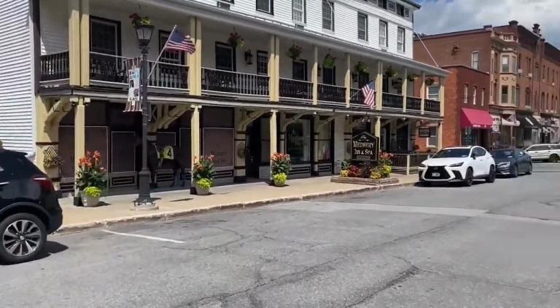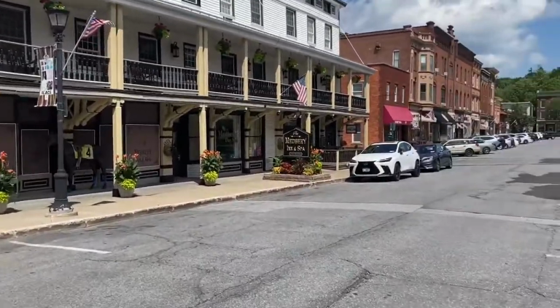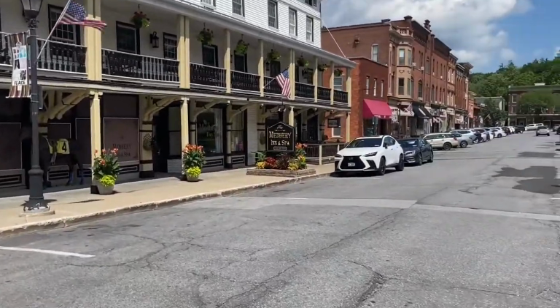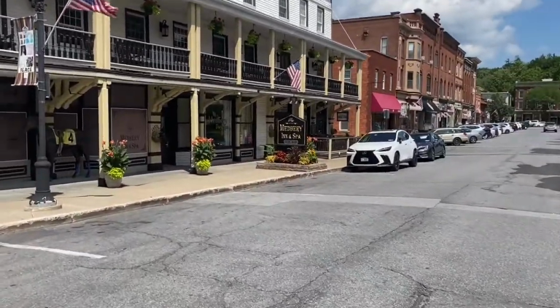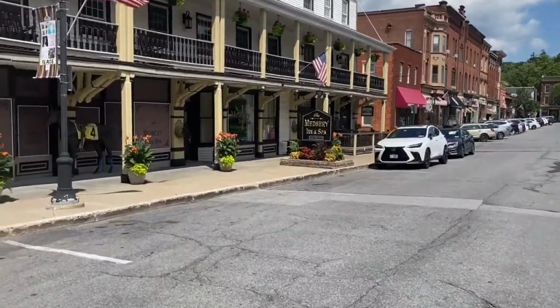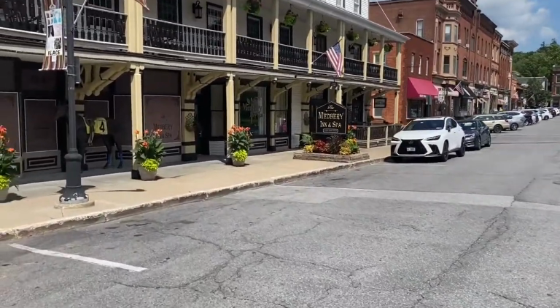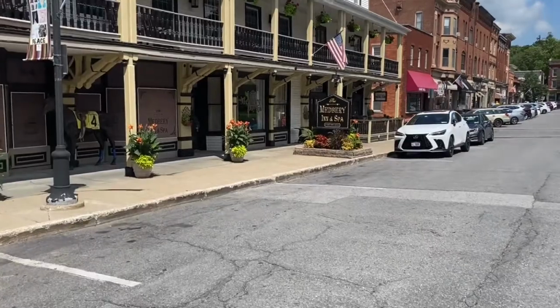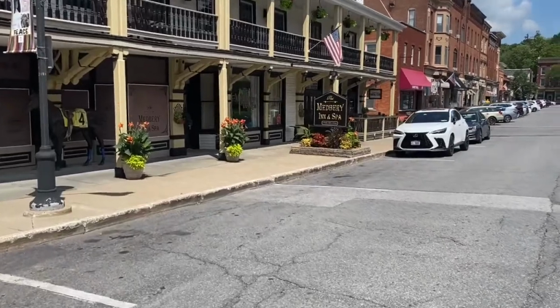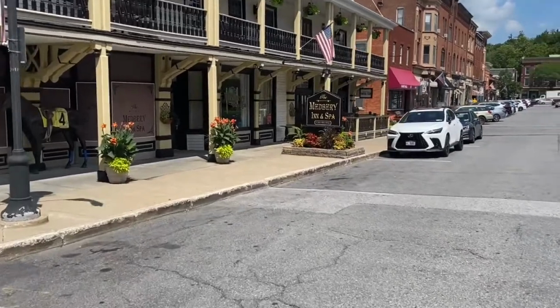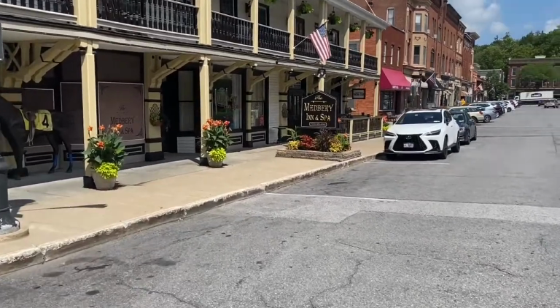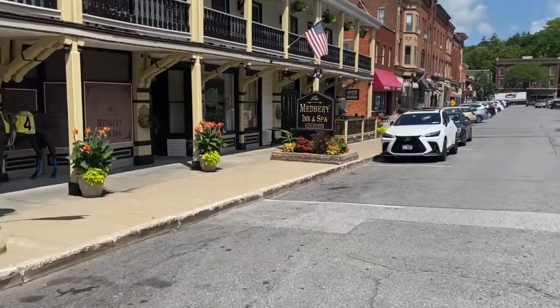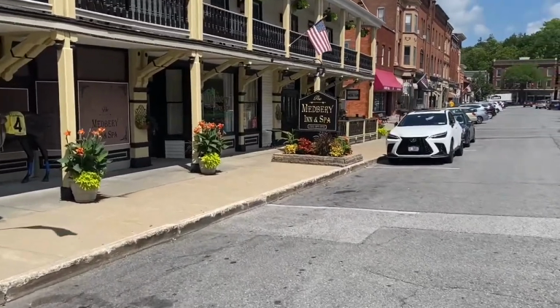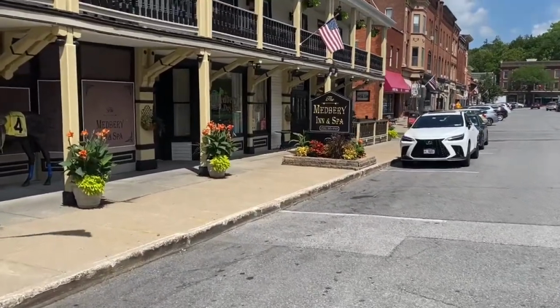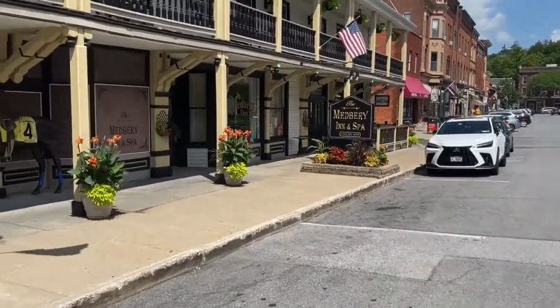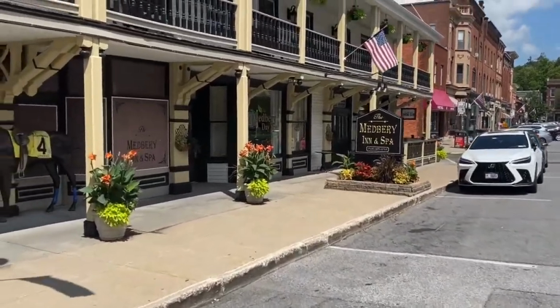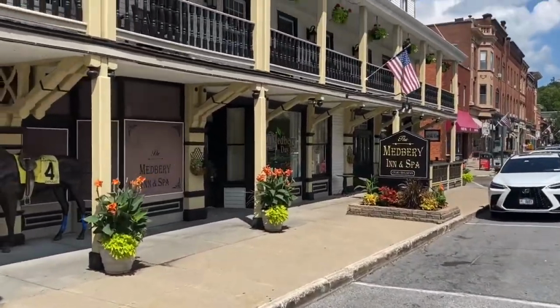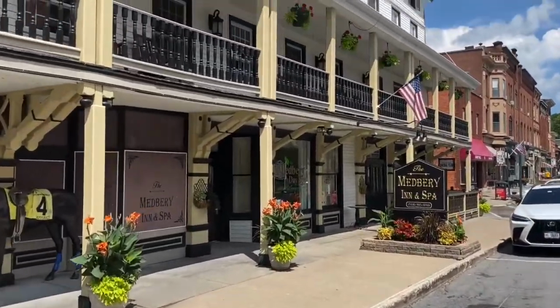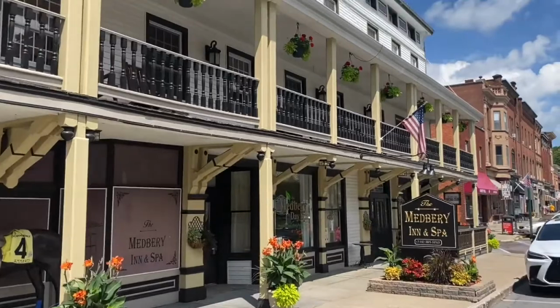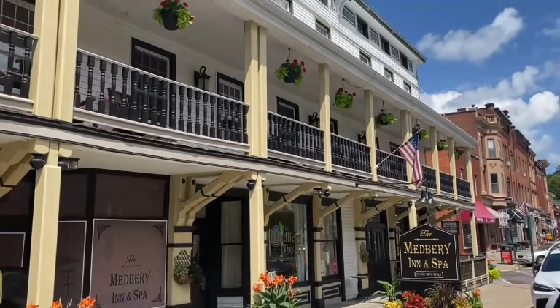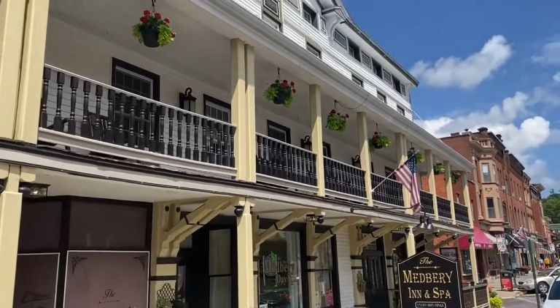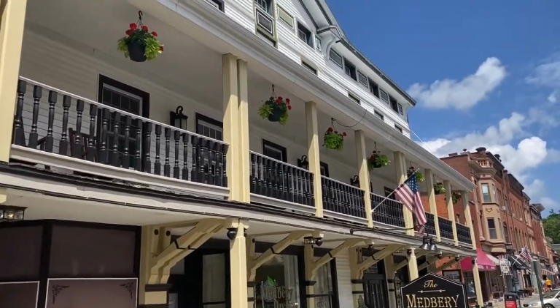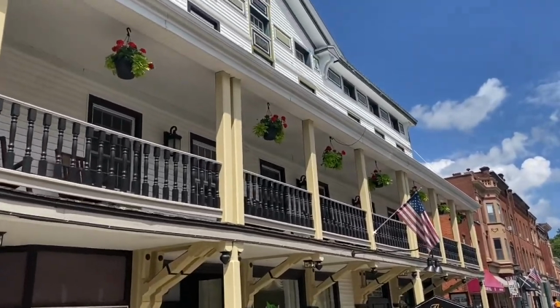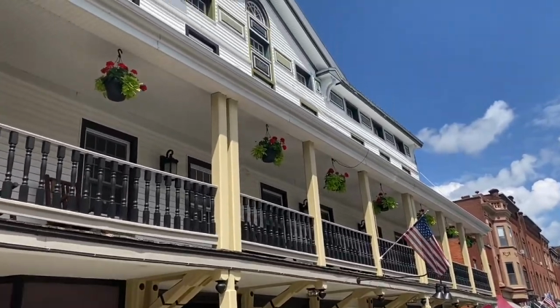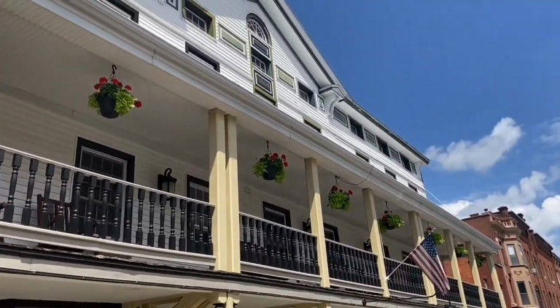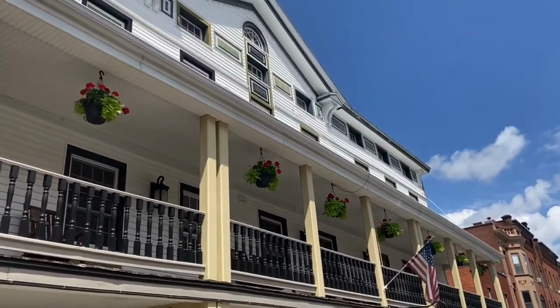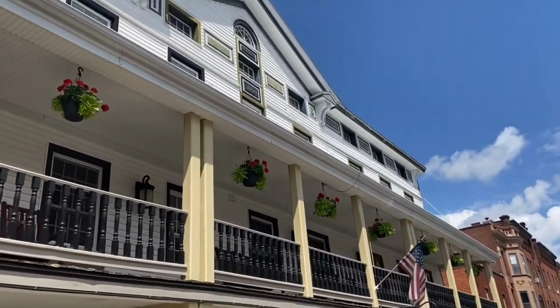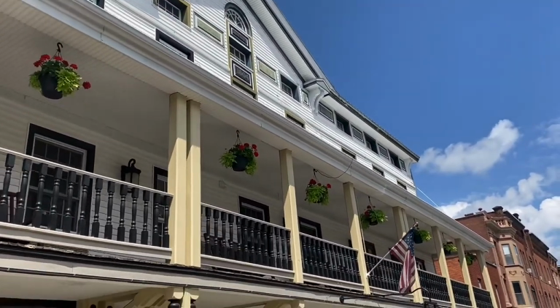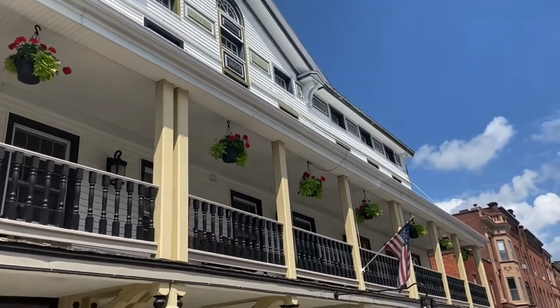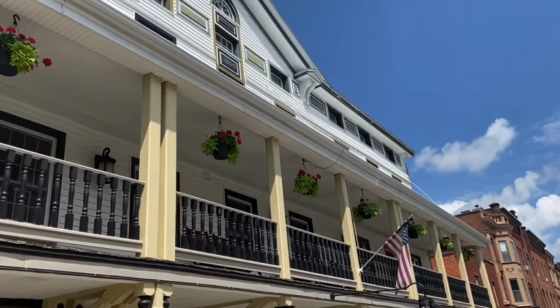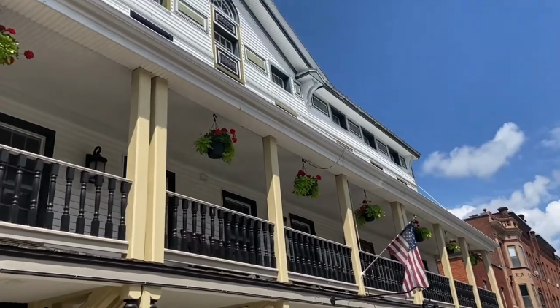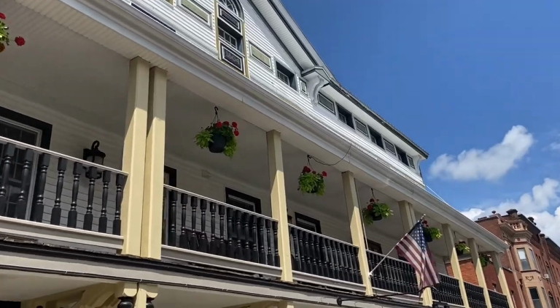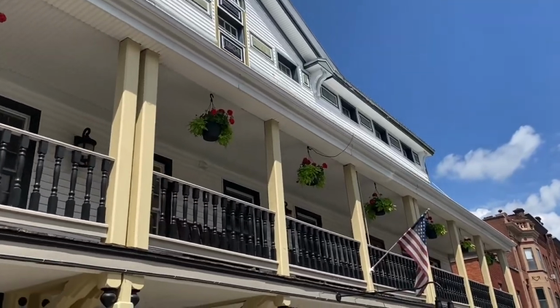Let me shoot across the street here. The Medbury Inn and Spa, built in 1804.